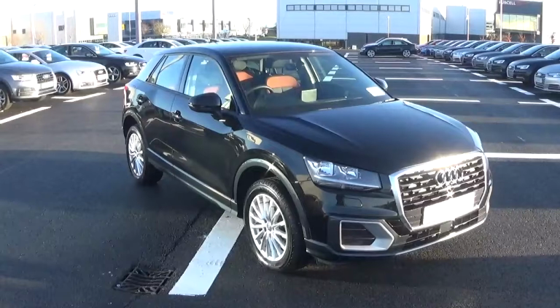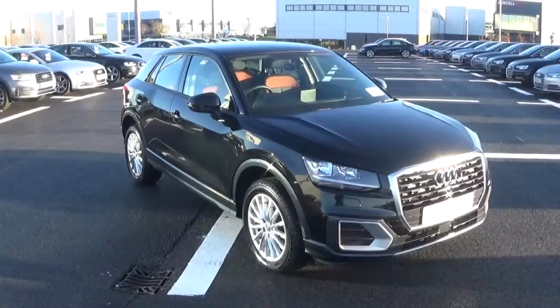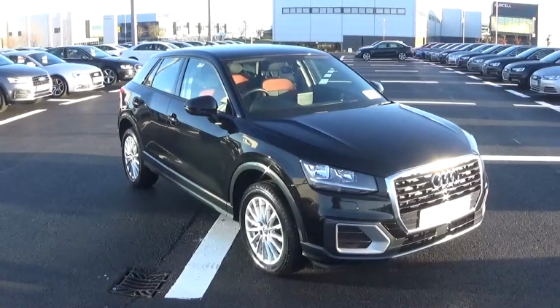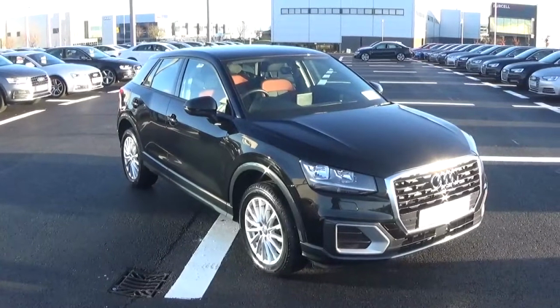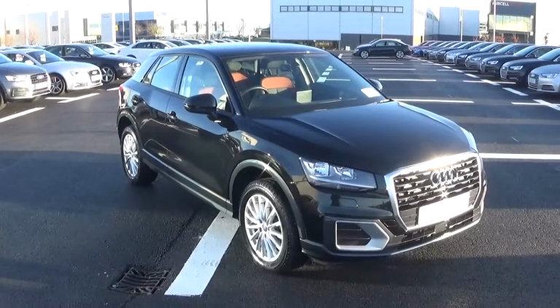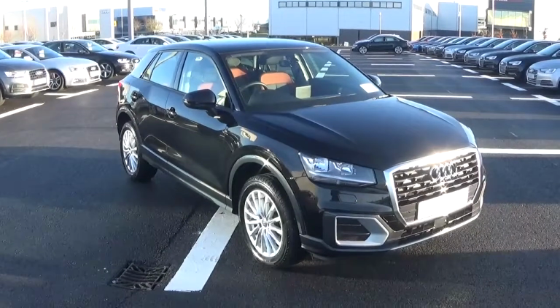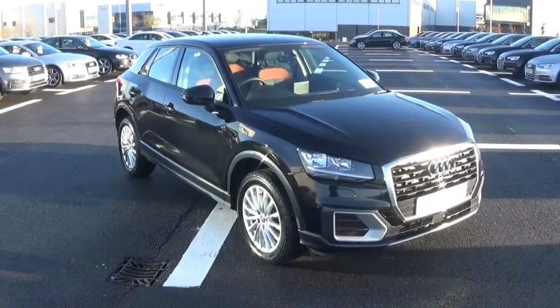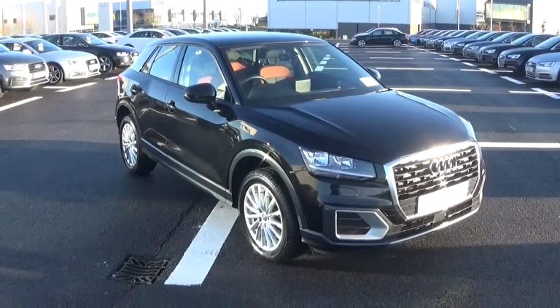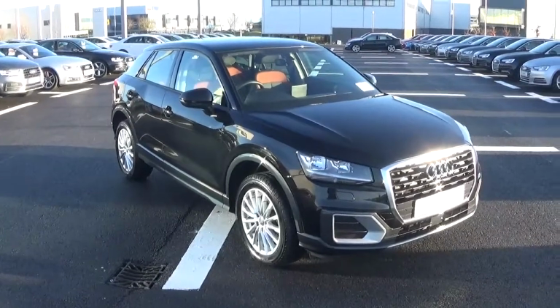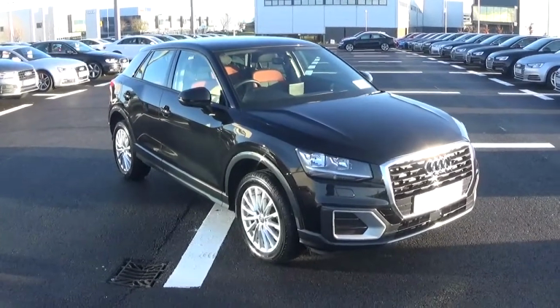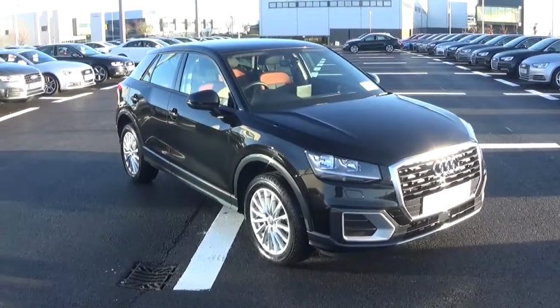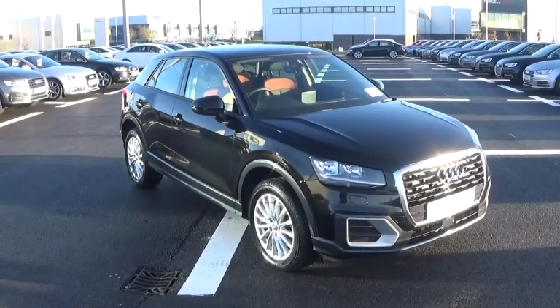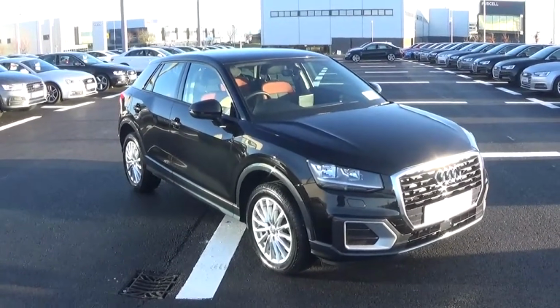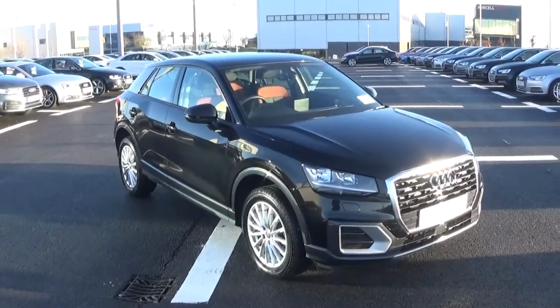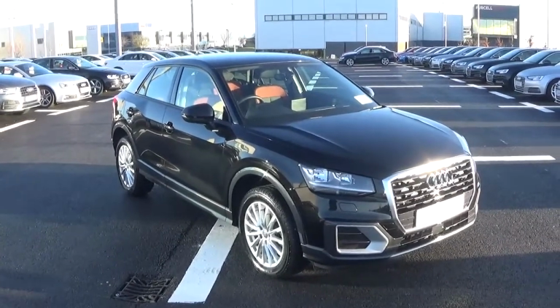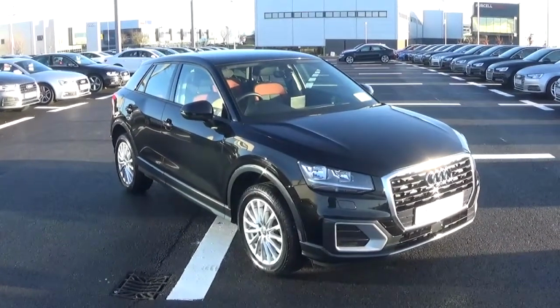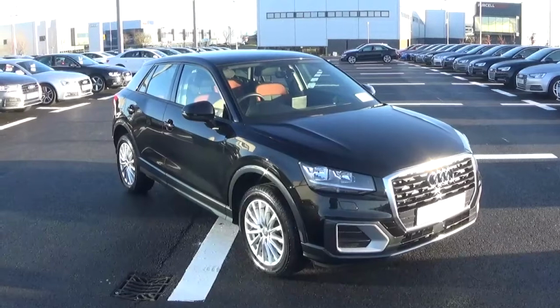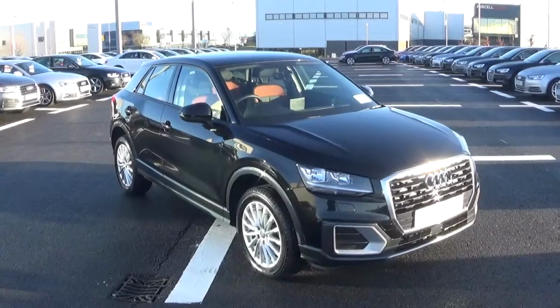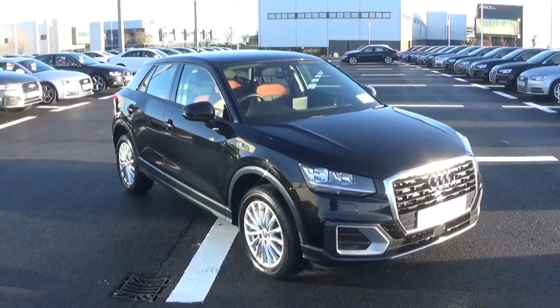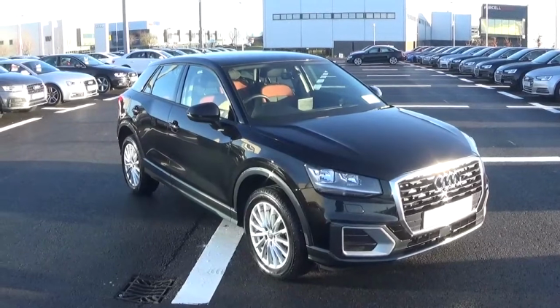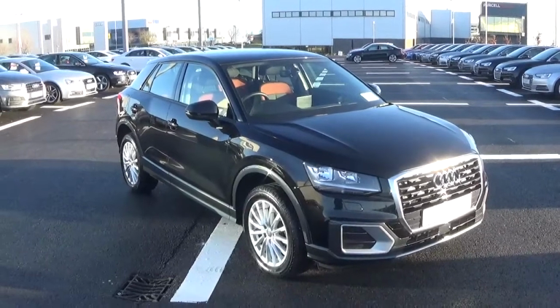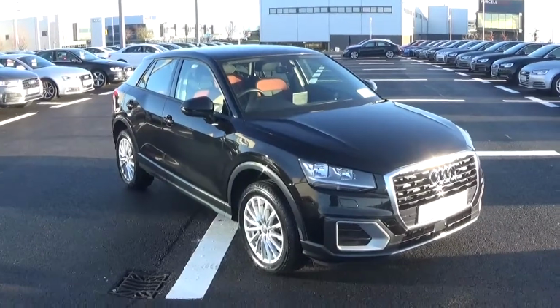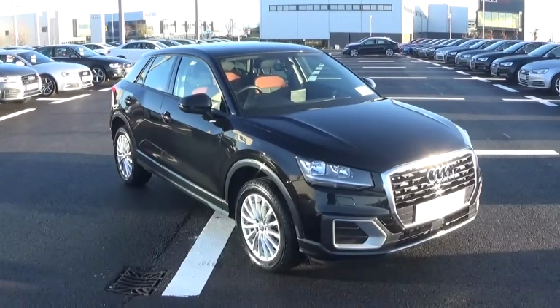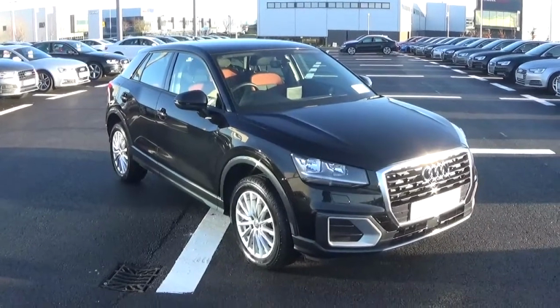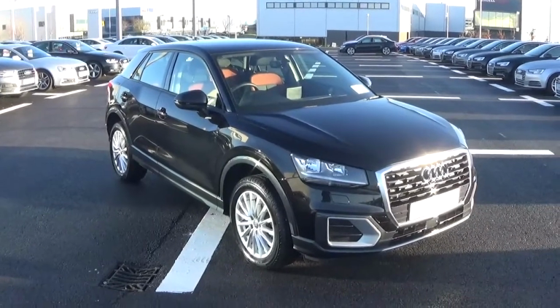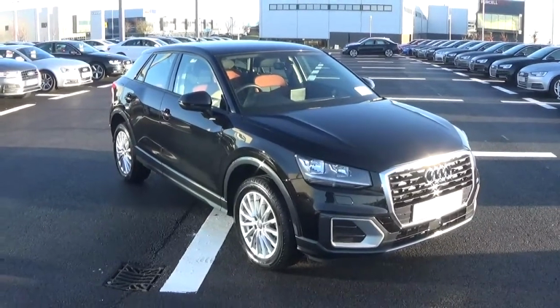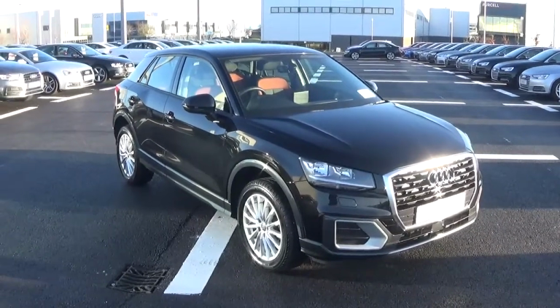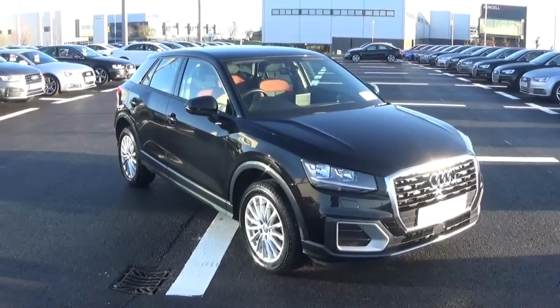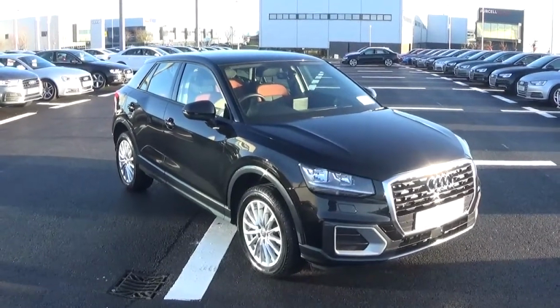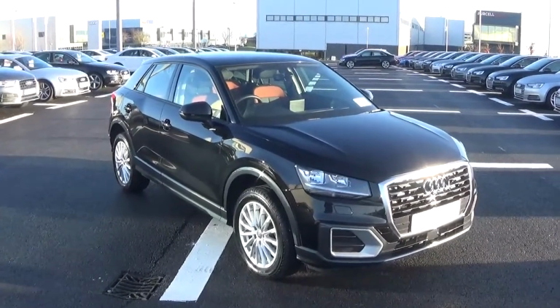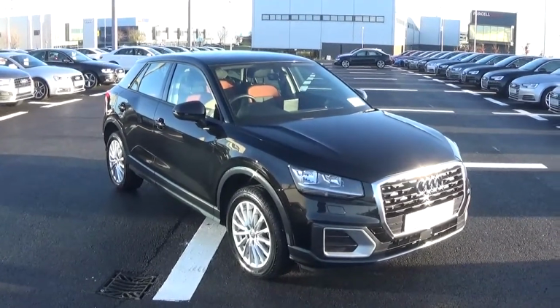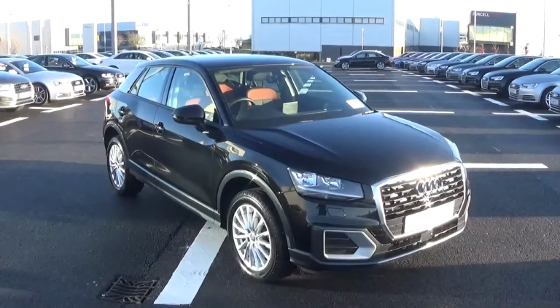Hello and welcome to Audi Galway. Today we have a 2017 Audi Q2 with a 1.6 litre TDI diesel engine with 116 brake horsepower.